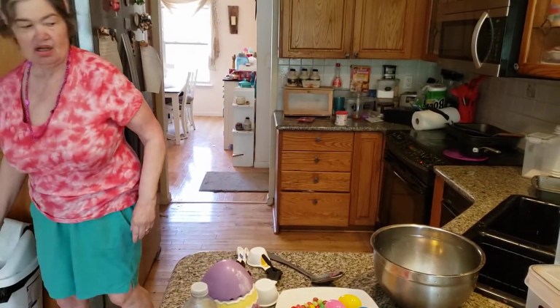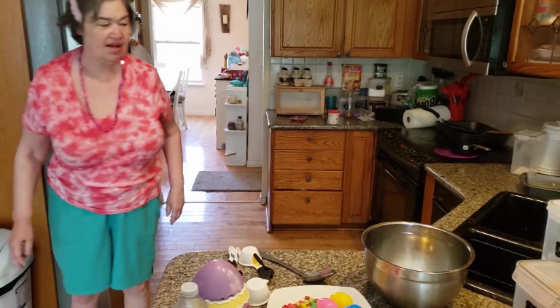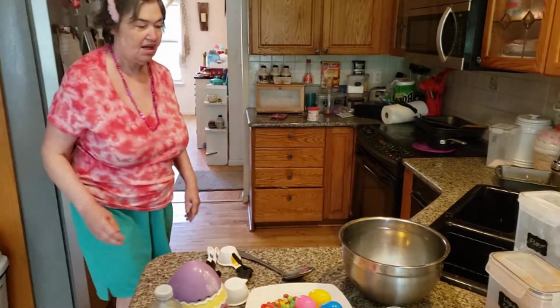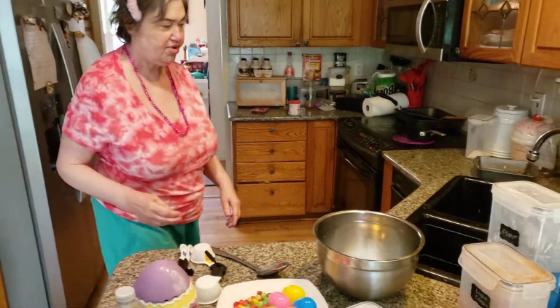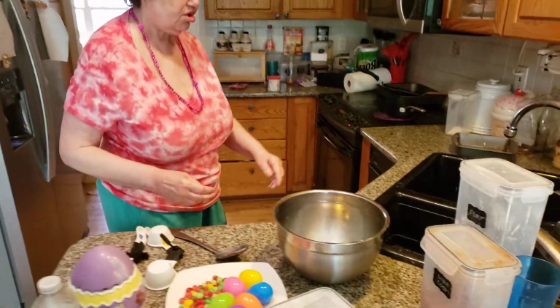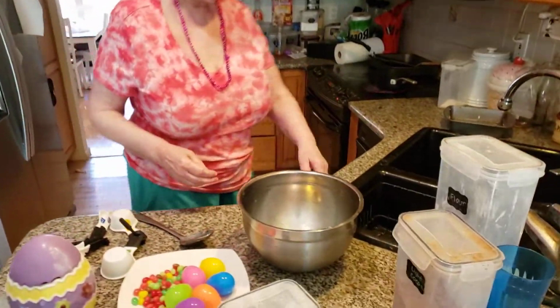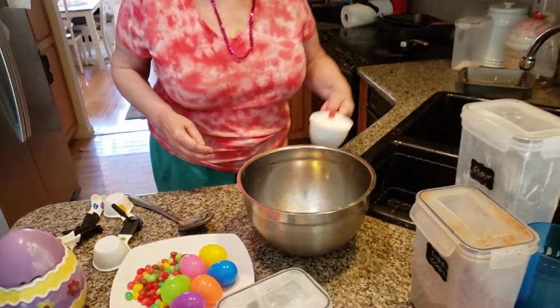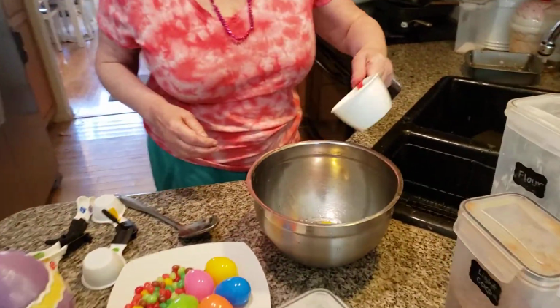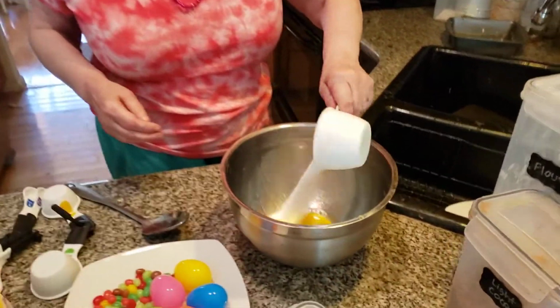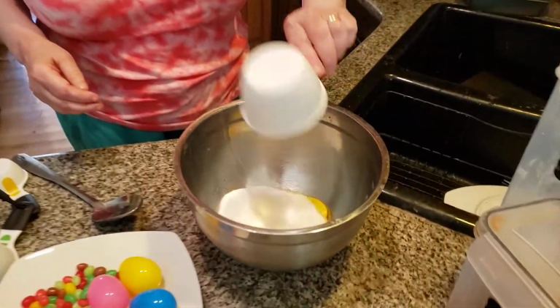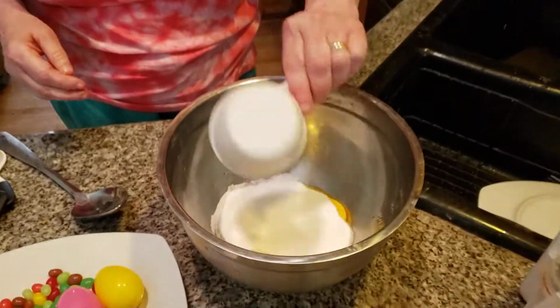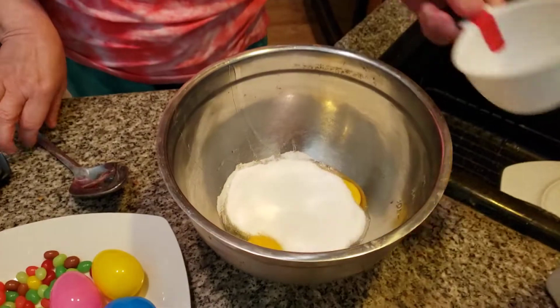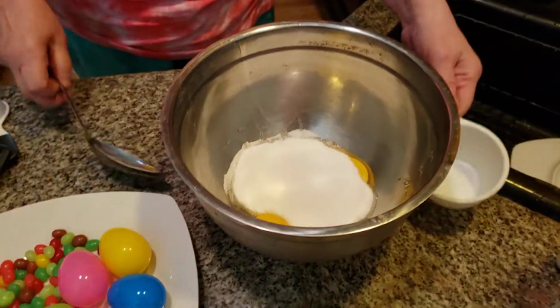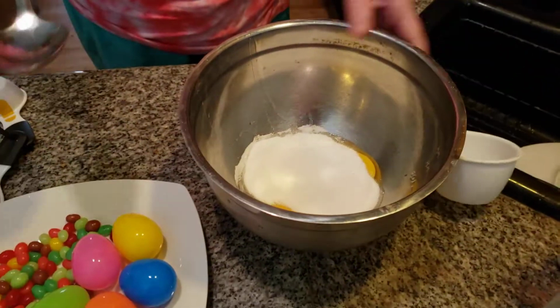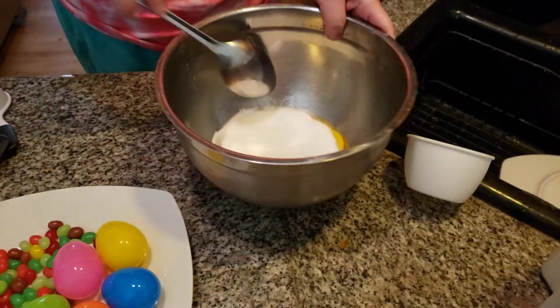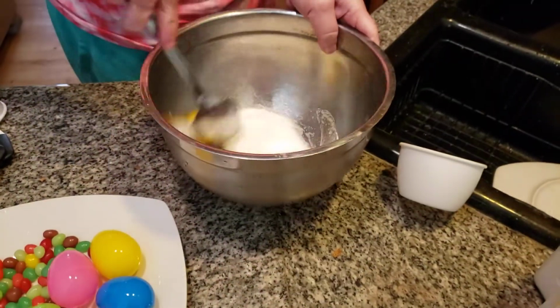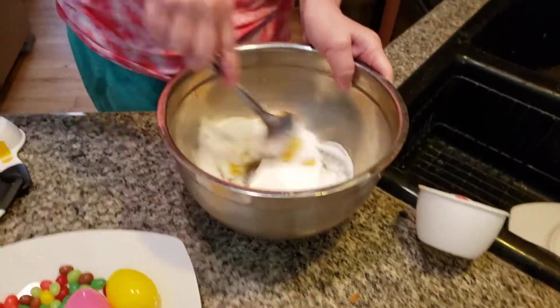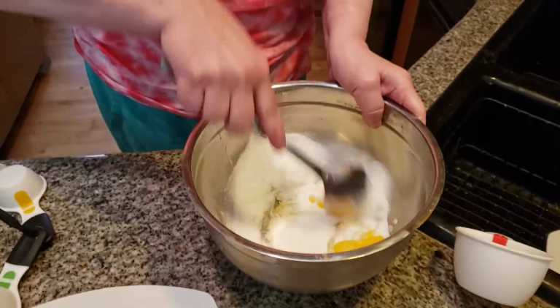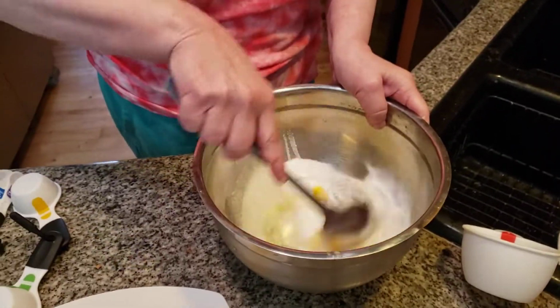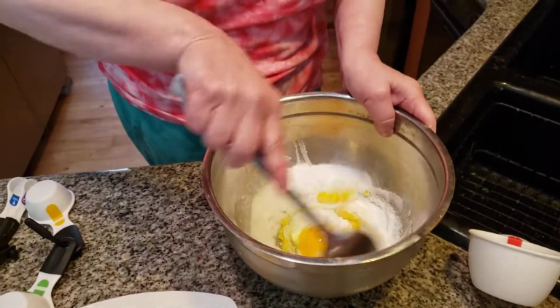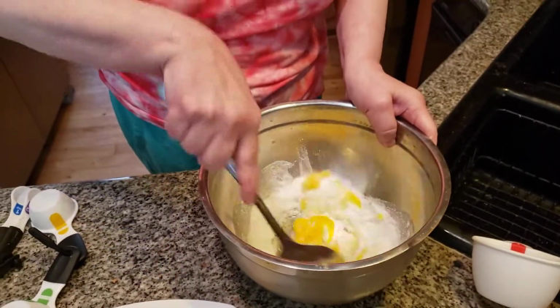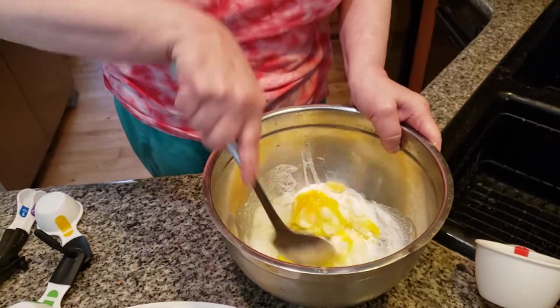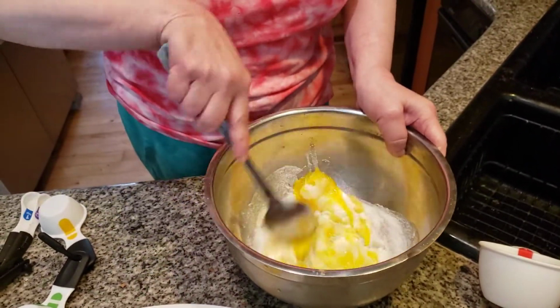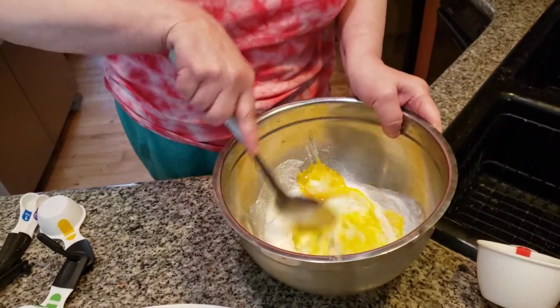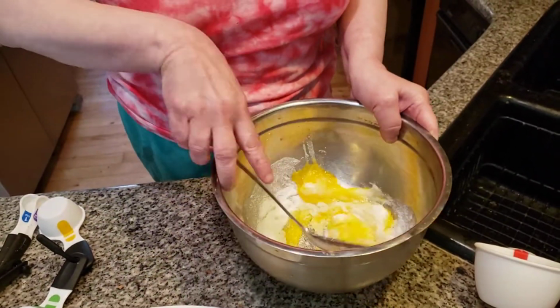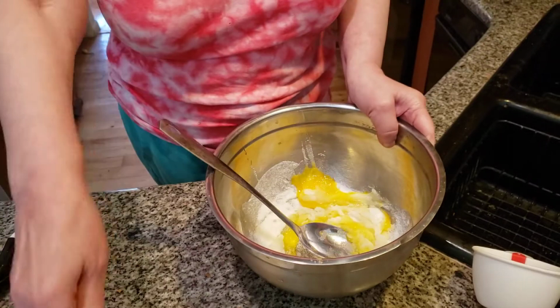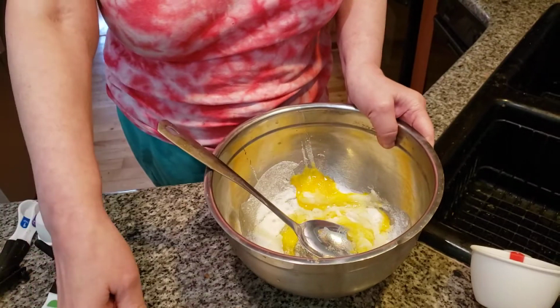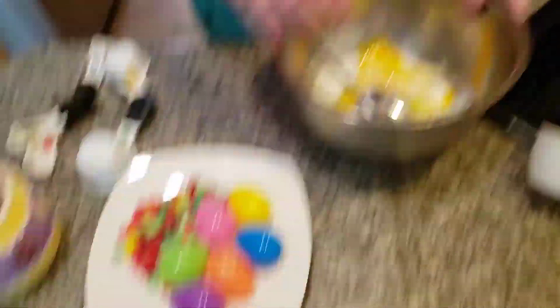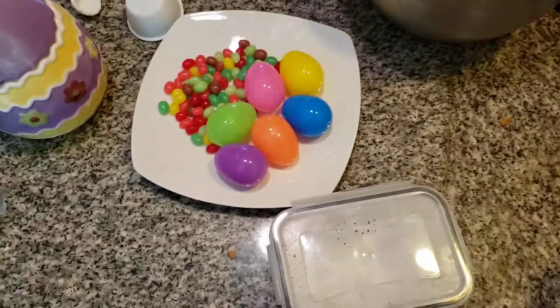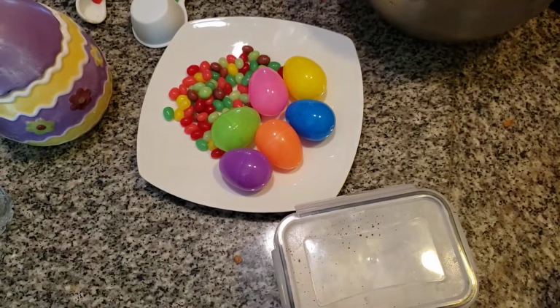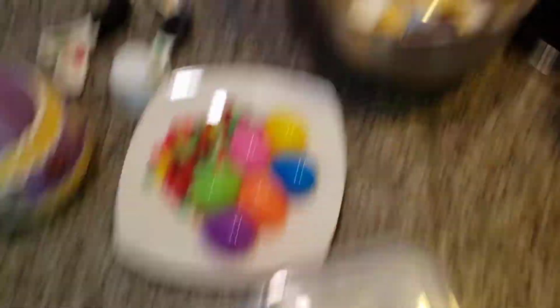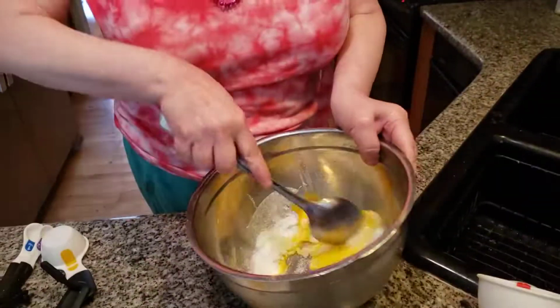I'm adding in a cup of sugar — we've already measured. We're going to mix this together and cream it. These are my eggs, and I also have beautiful Easter eggs.